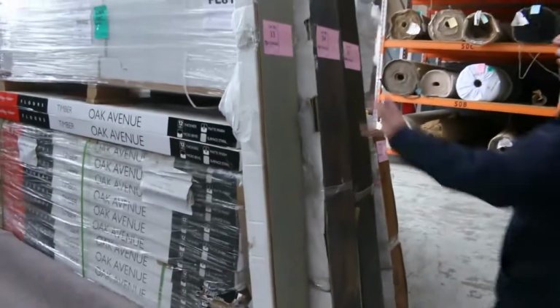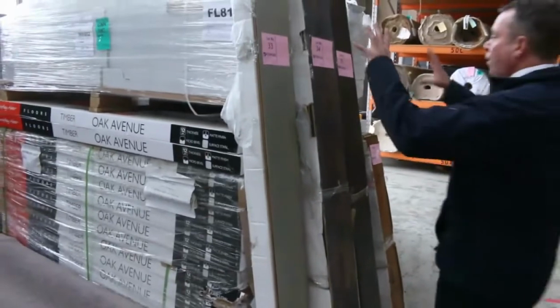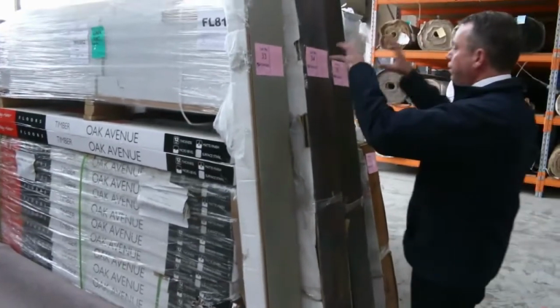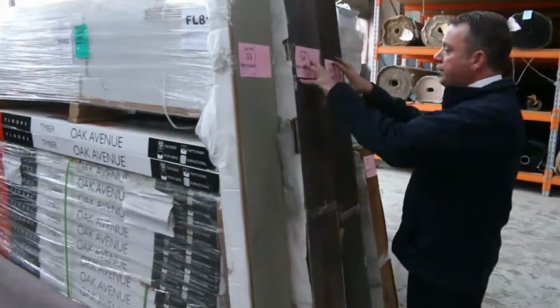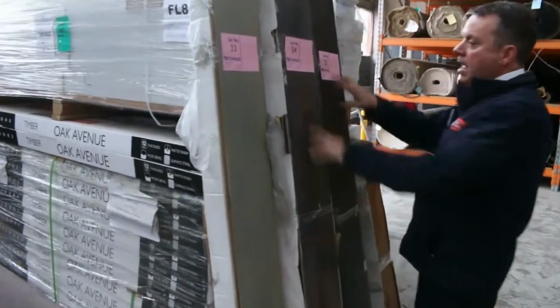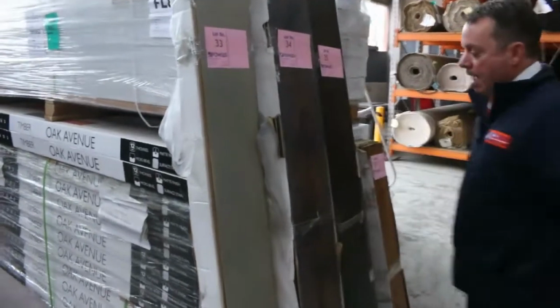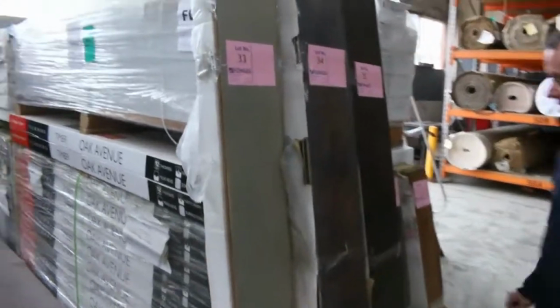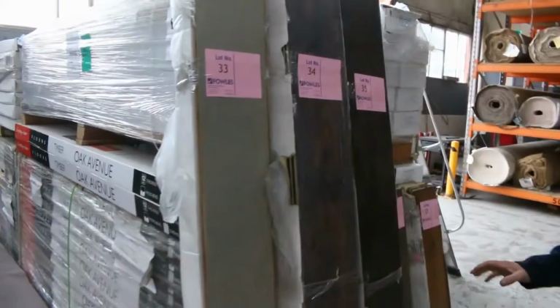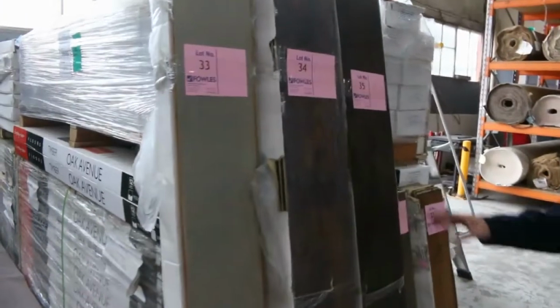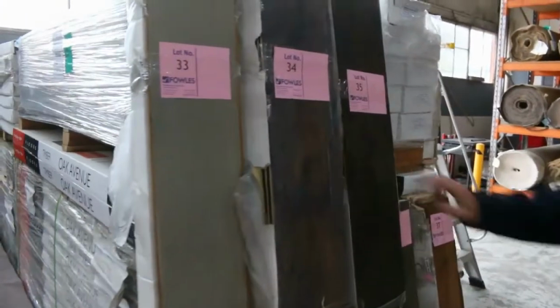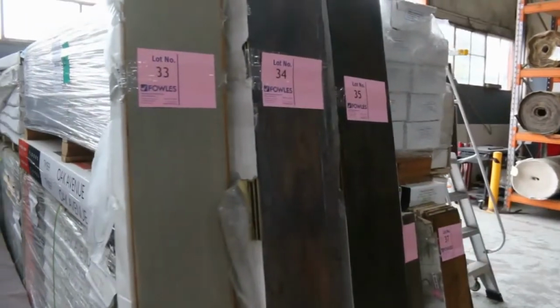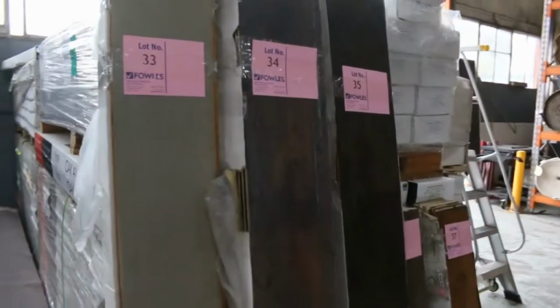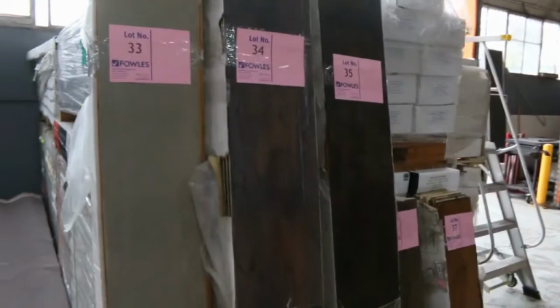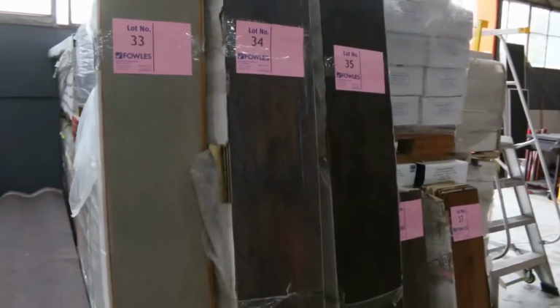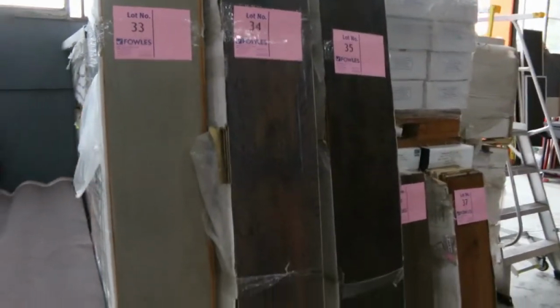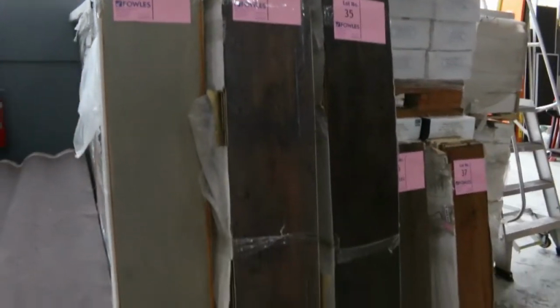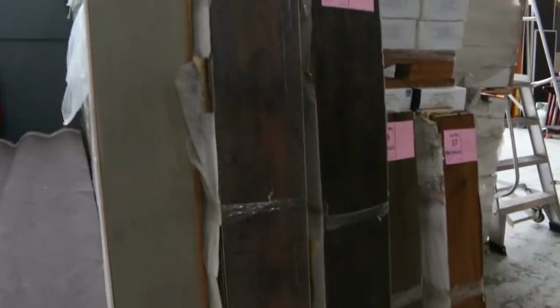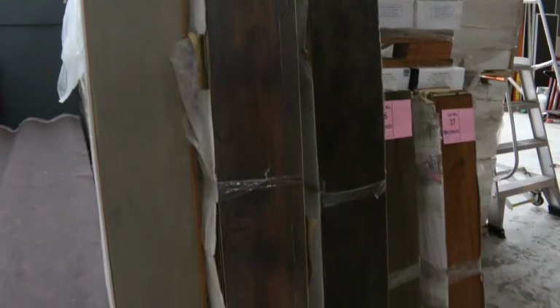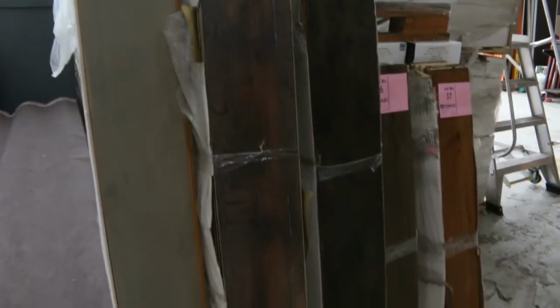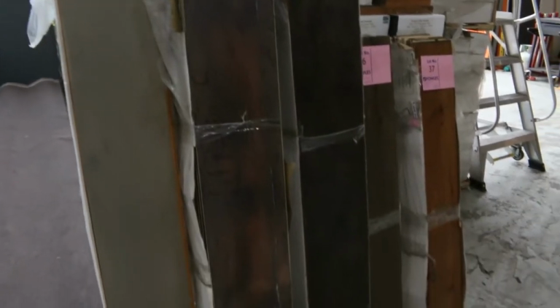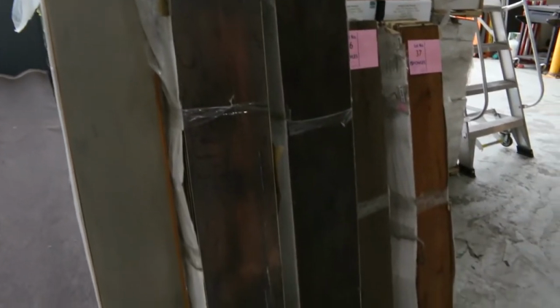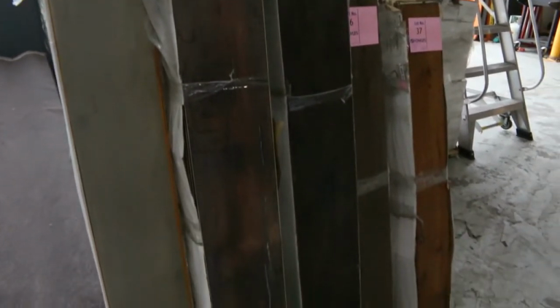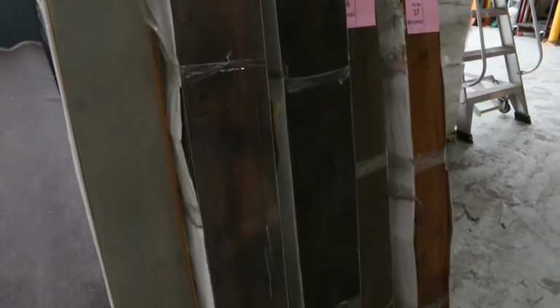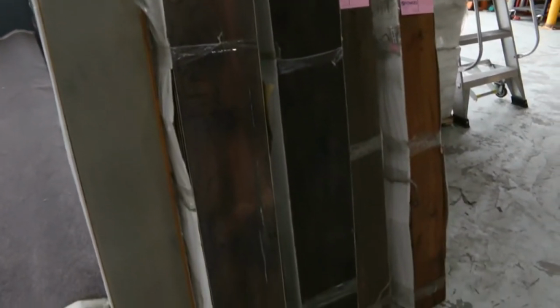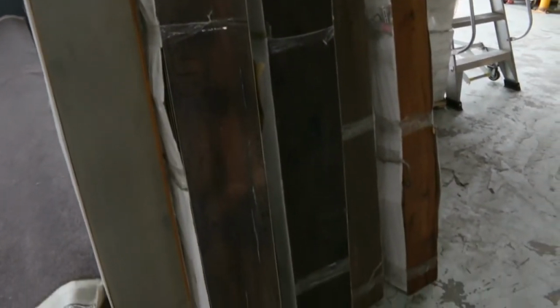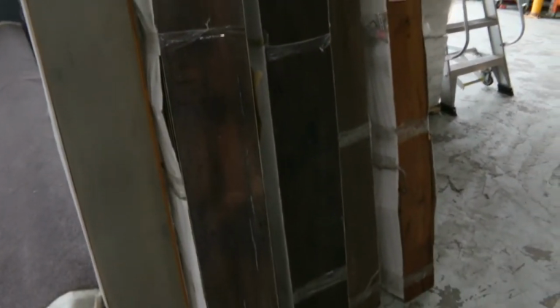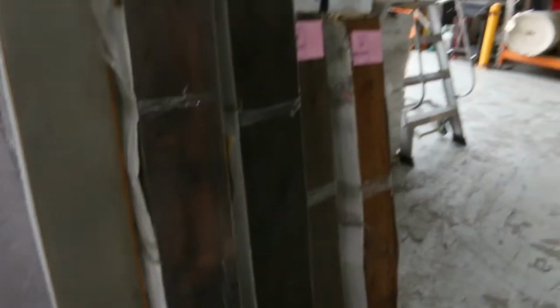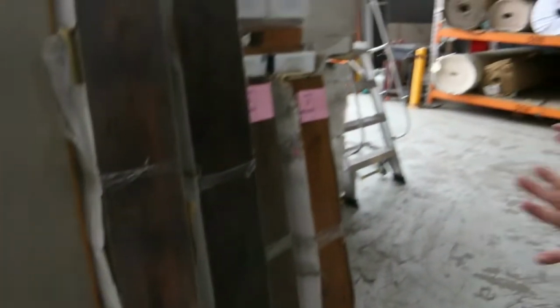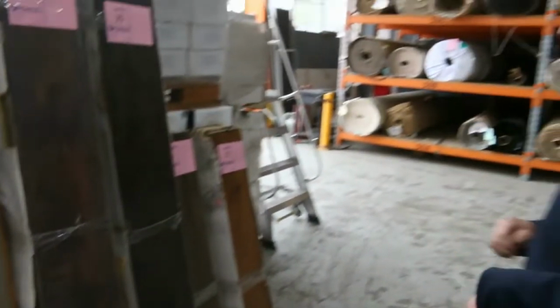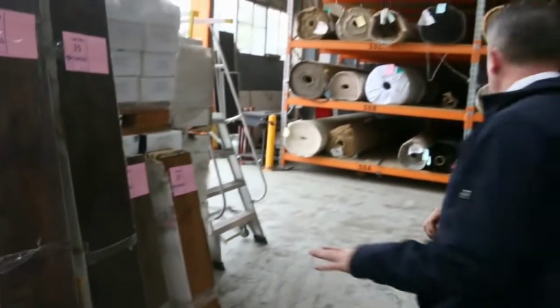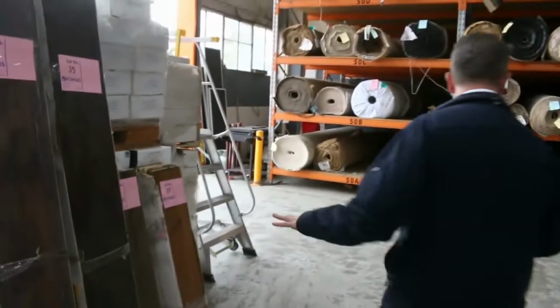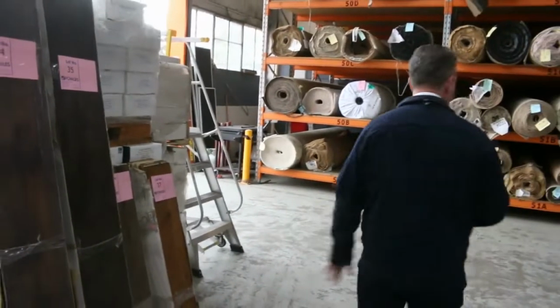We've got floating floor also — this is an engineered flooring. It's just about all gone; I've only got five colours left. That's been selling out the door at $30 a square metre, so awesome buying on the floating floor.